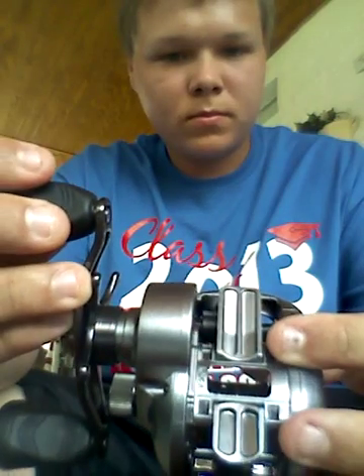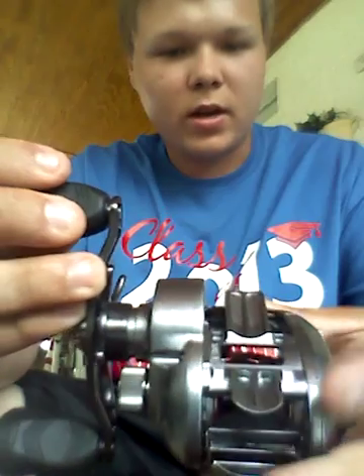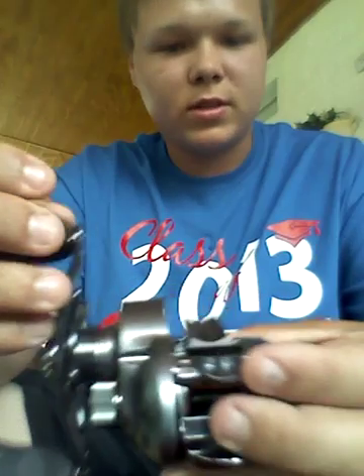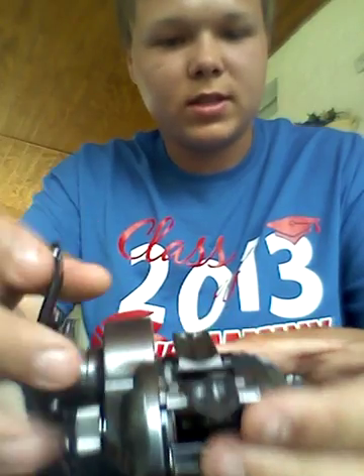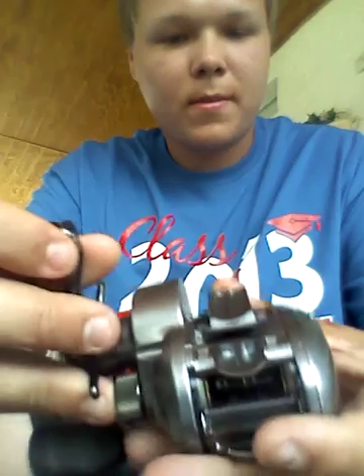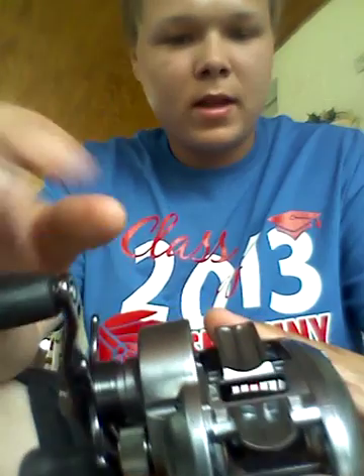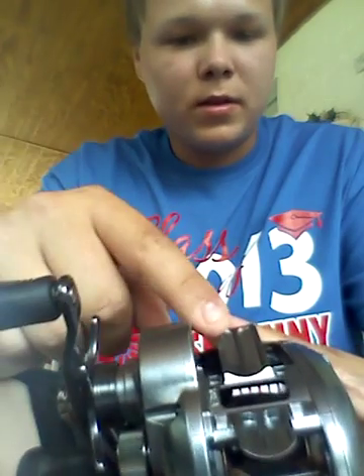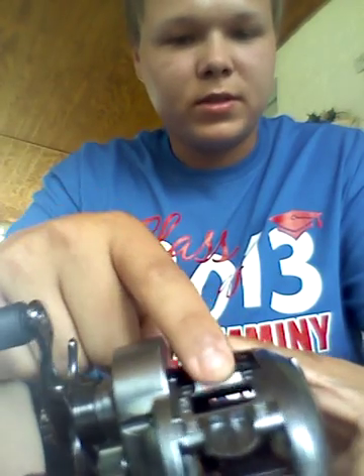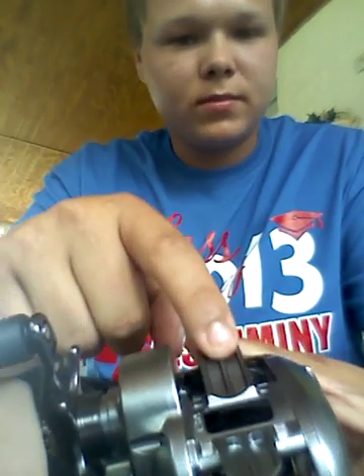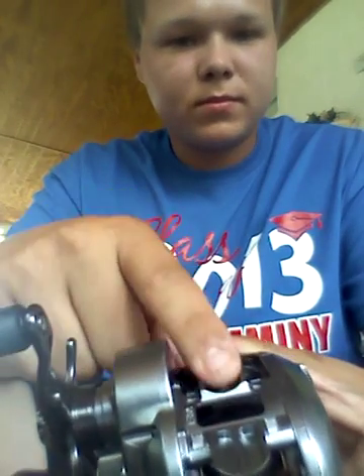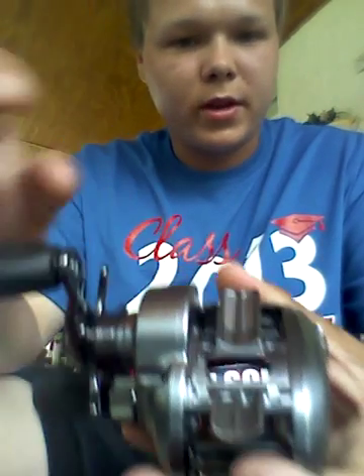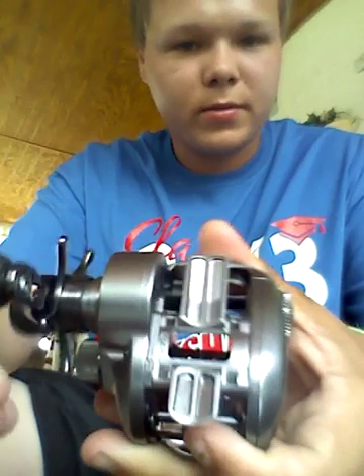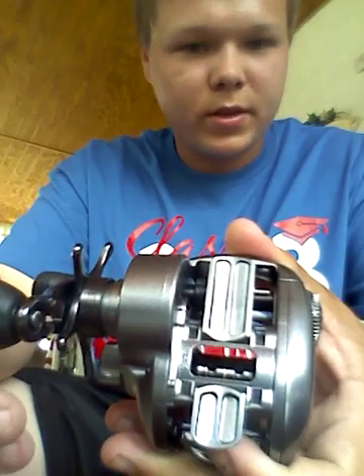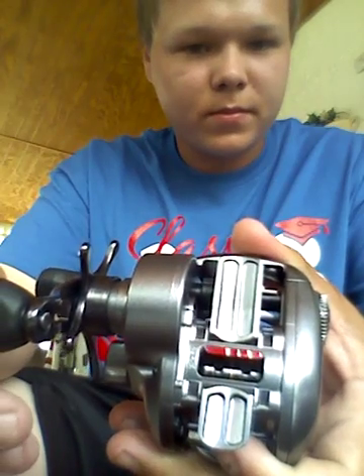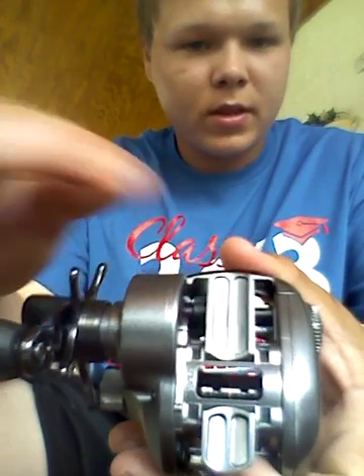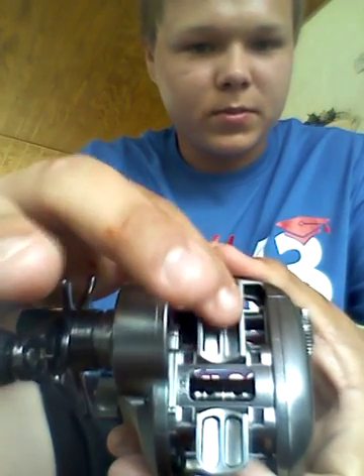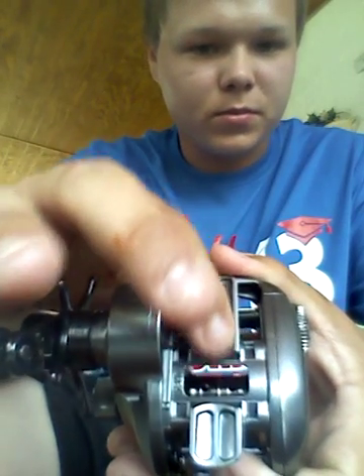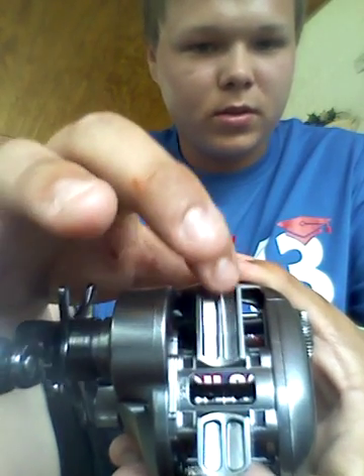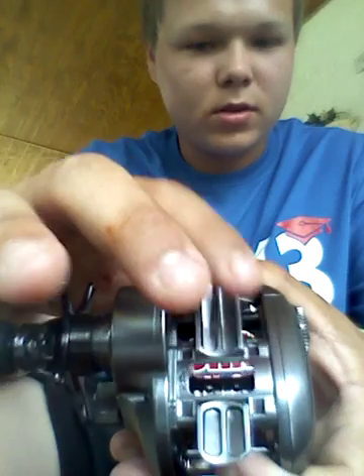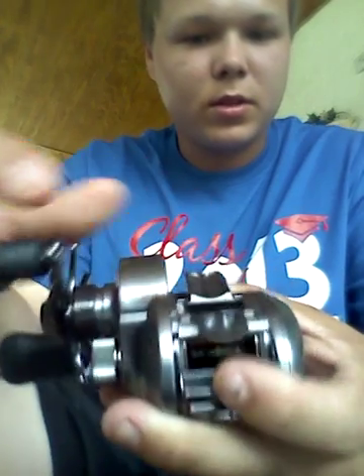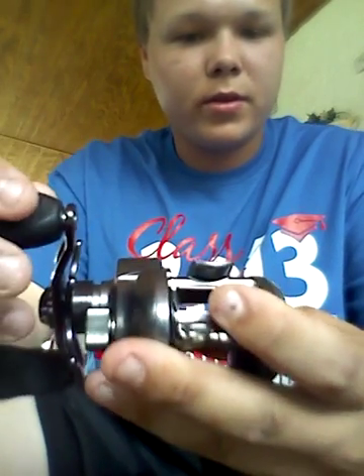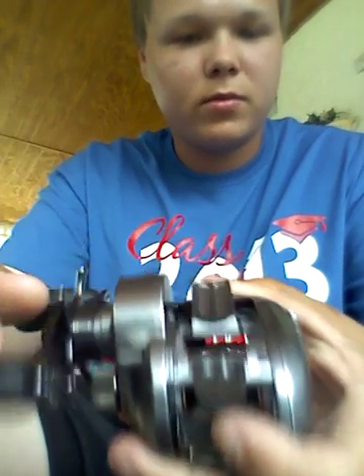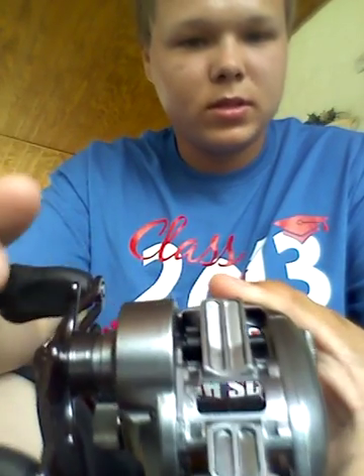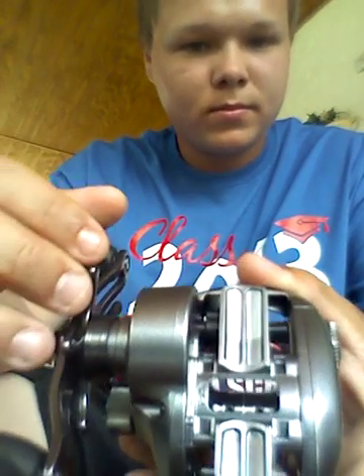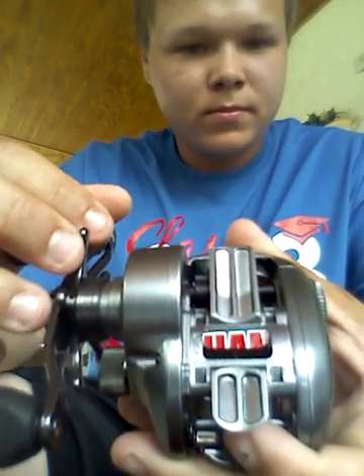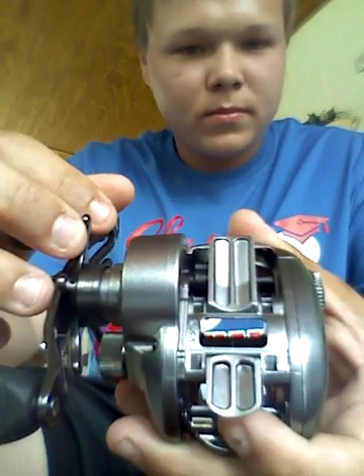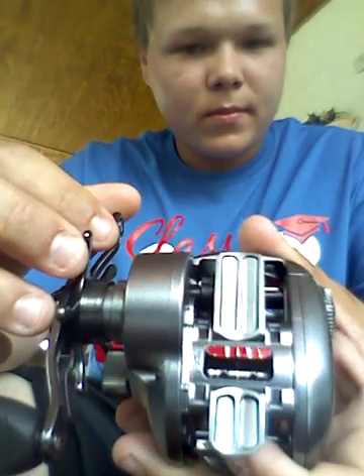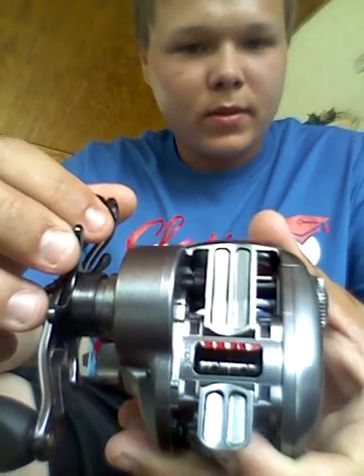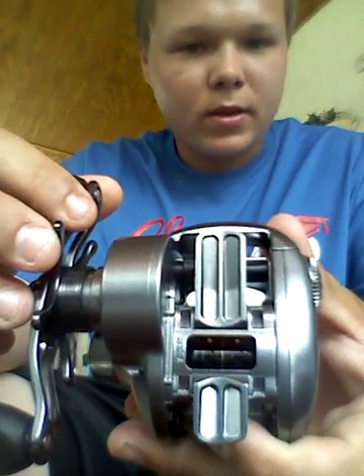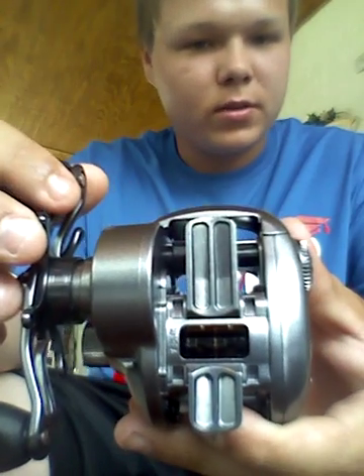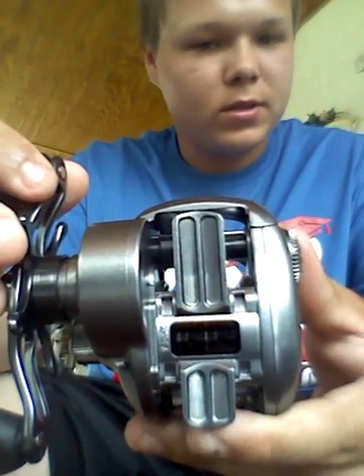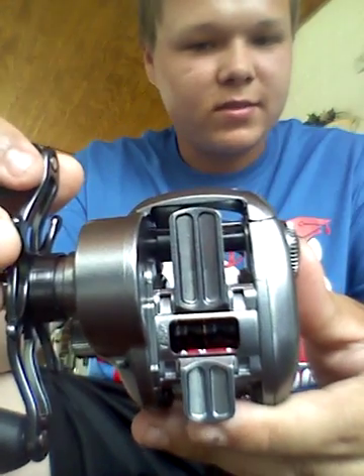It's got an oversized reel seat right here — it's pretty. This part's really long compared to other ones.